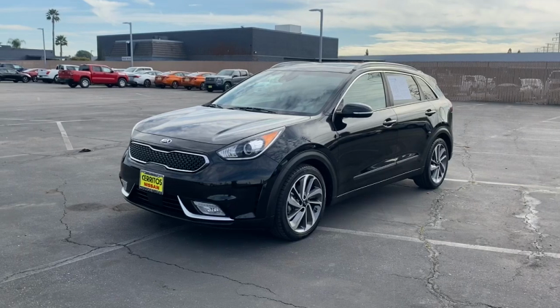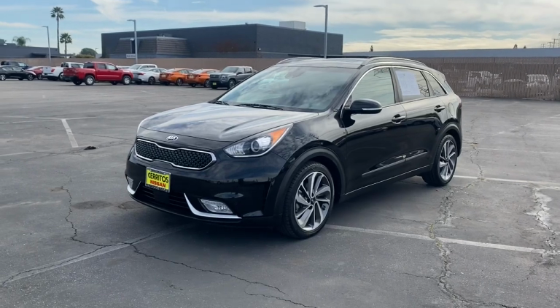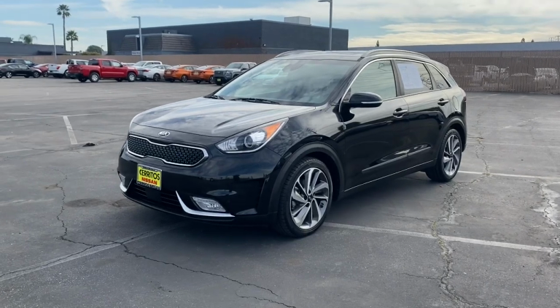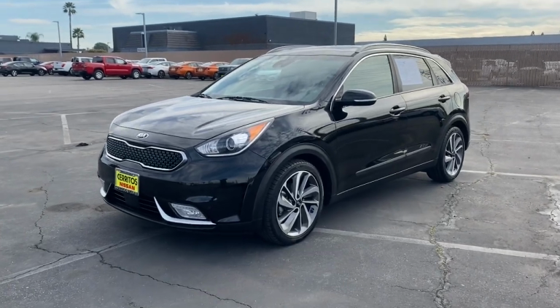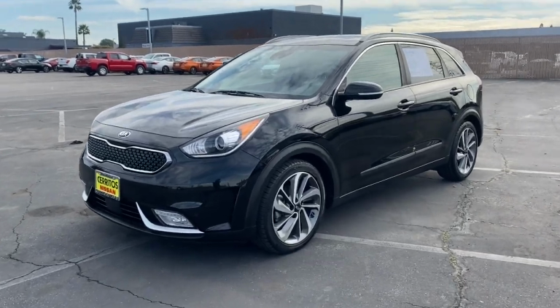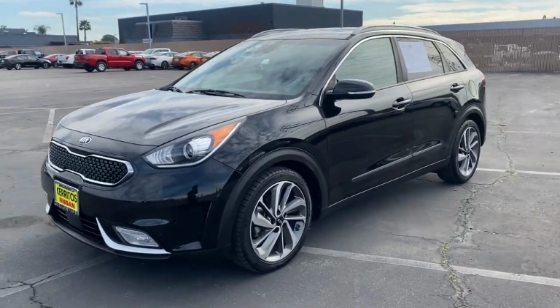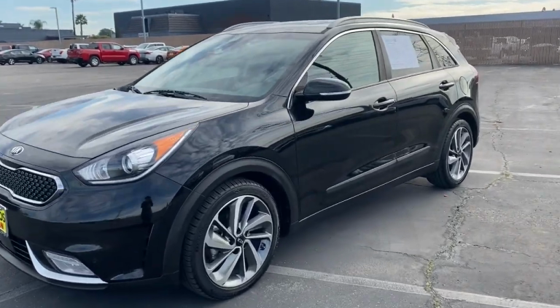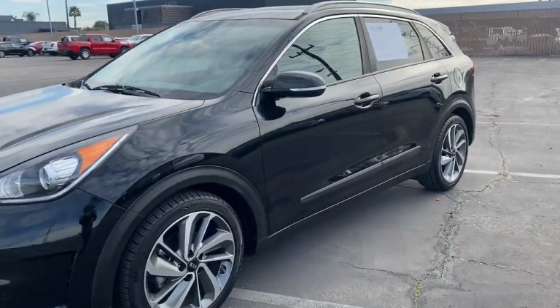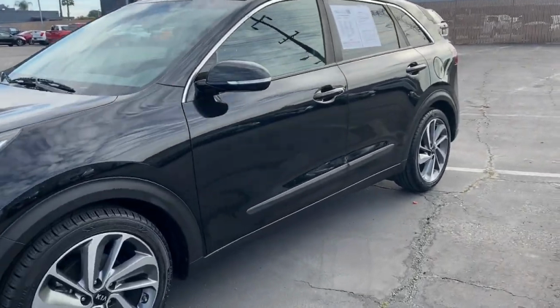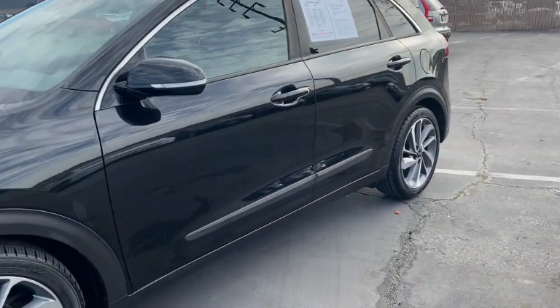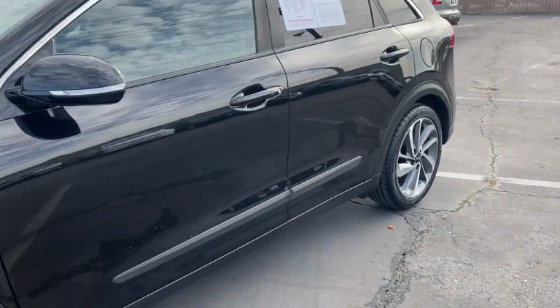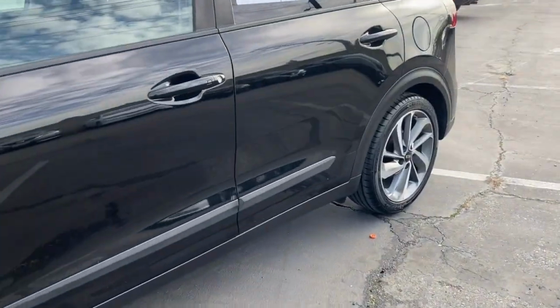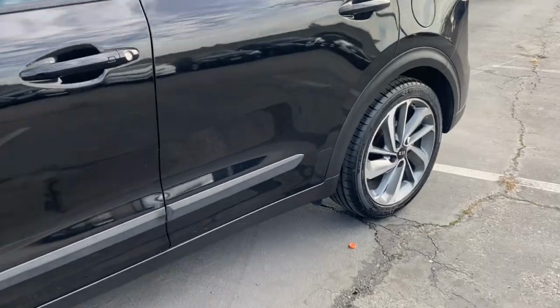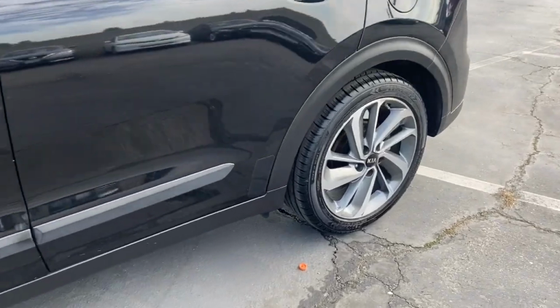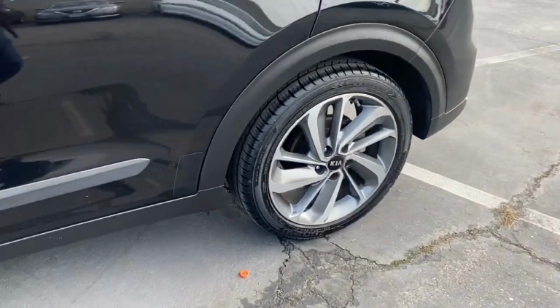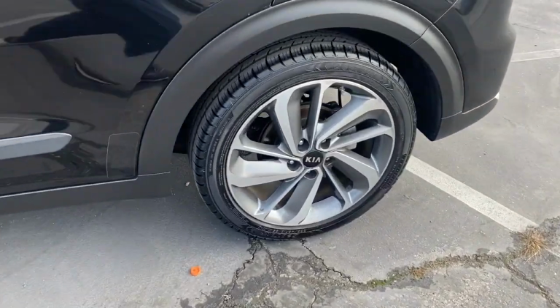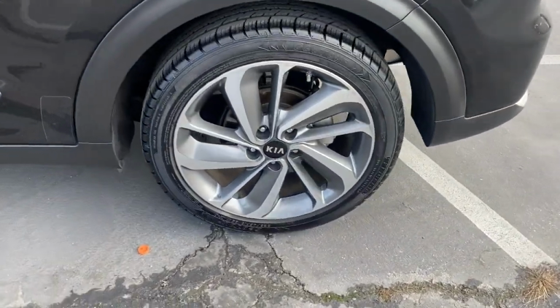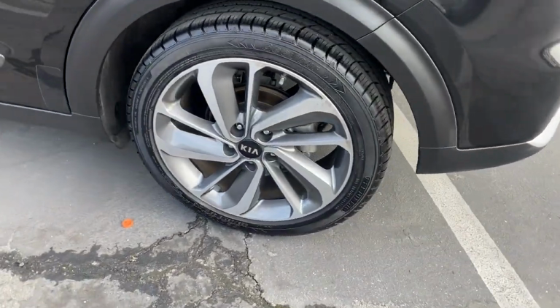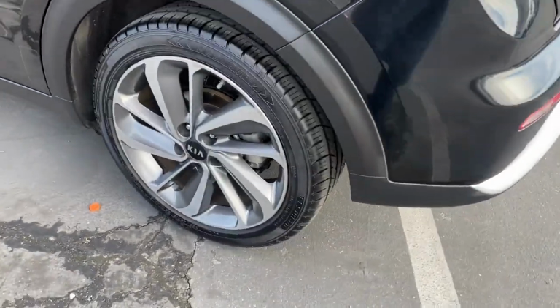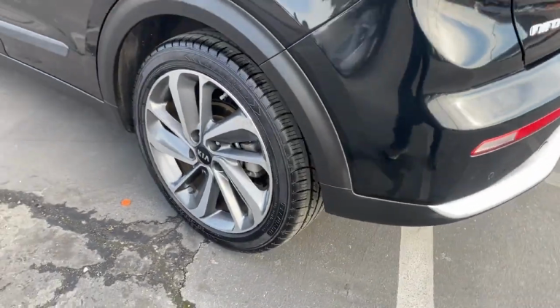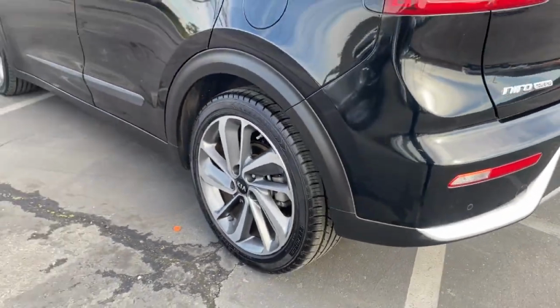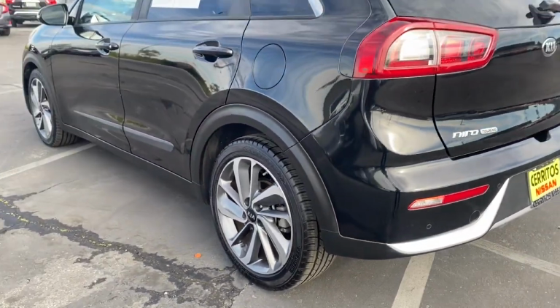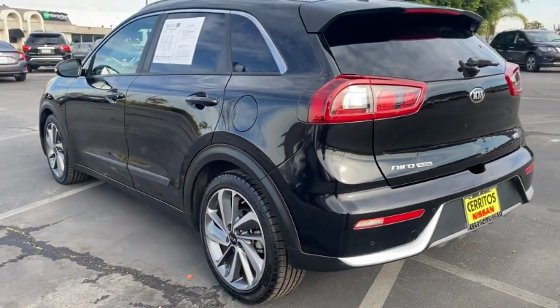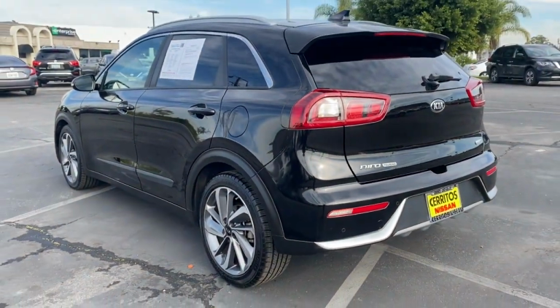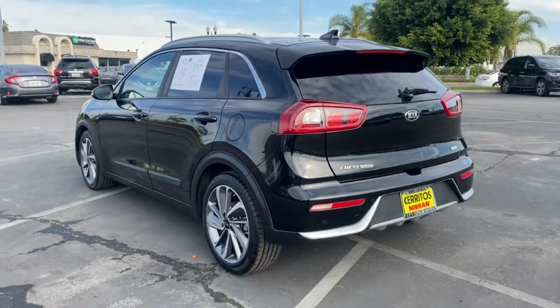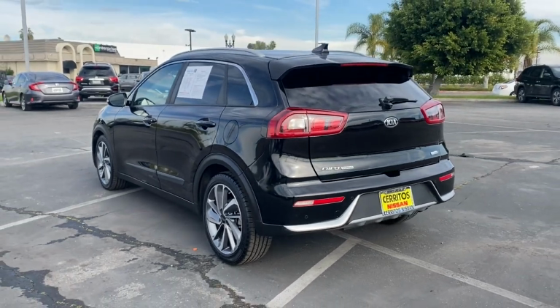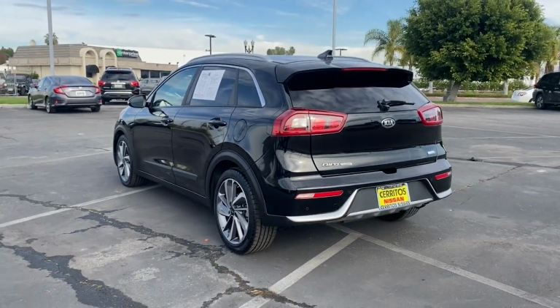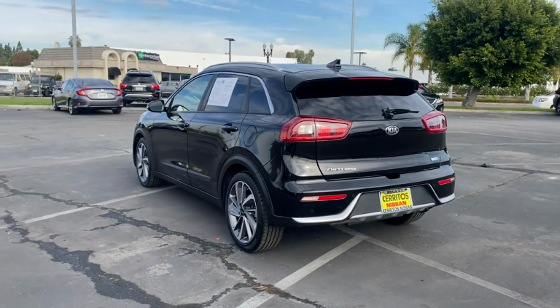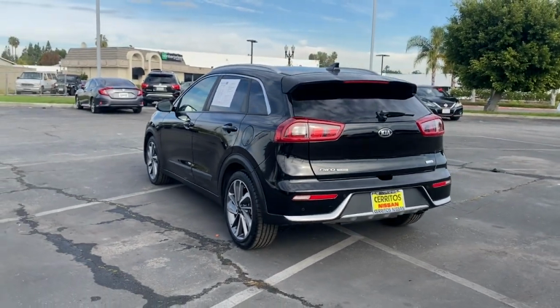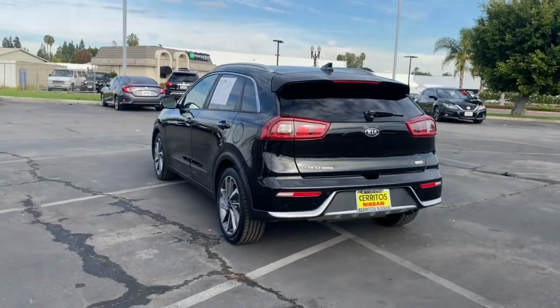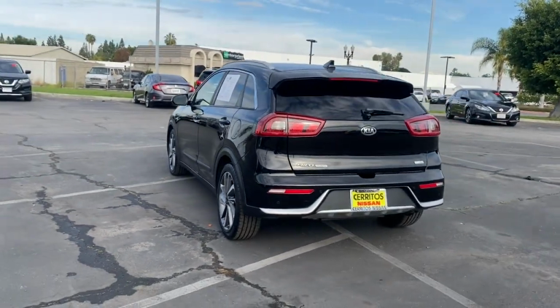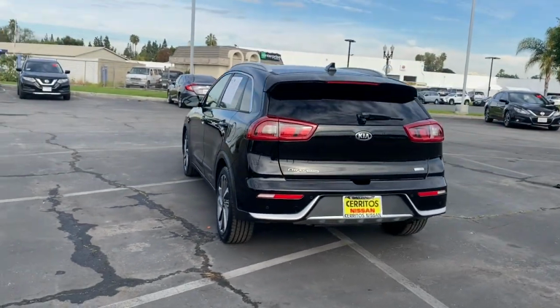You just found the 2017 Kia Niro. With less than 60,000 miles on the odometer, this vehicle stands out from the rest. From daily drives to epic road trips, this Niro has you covered.